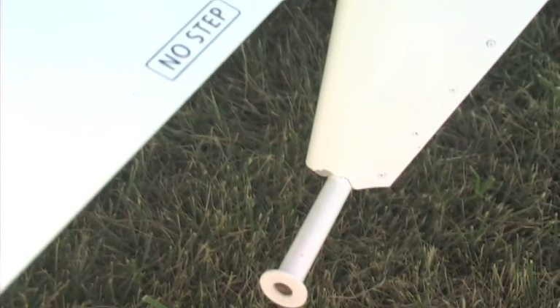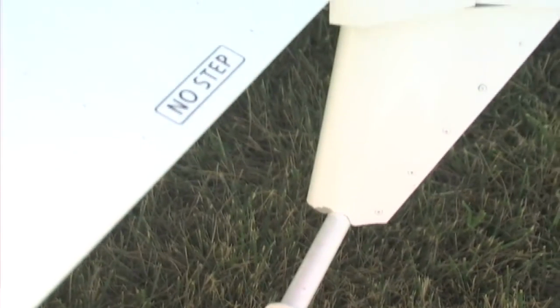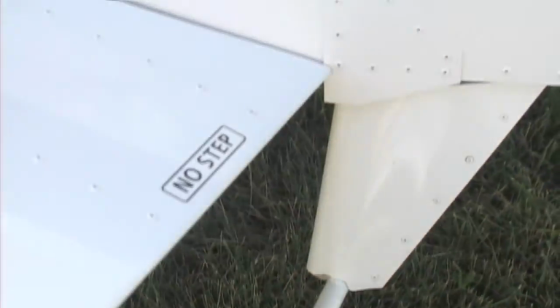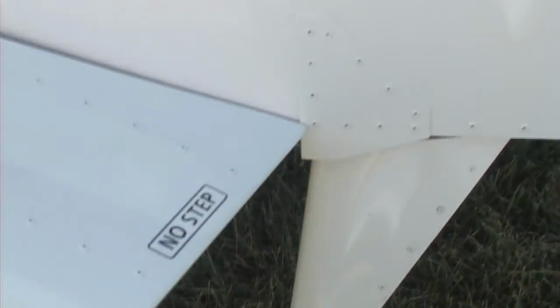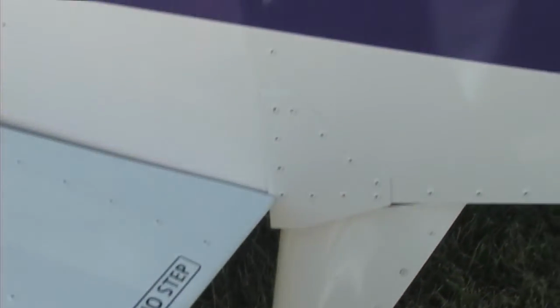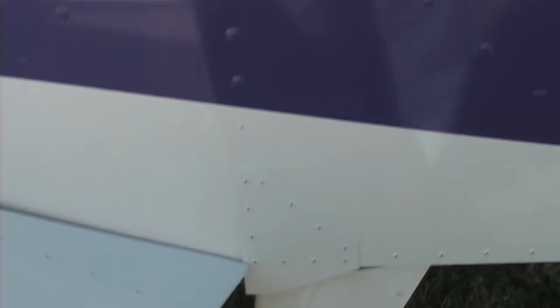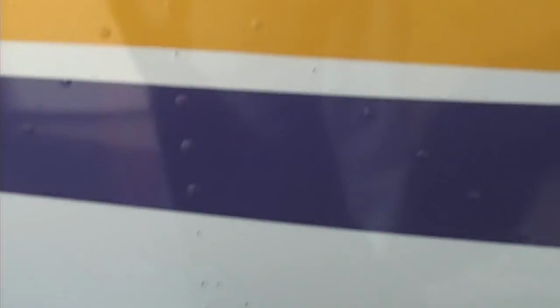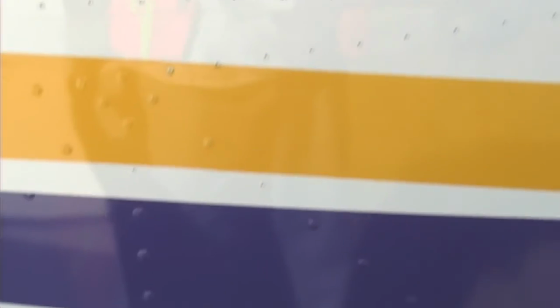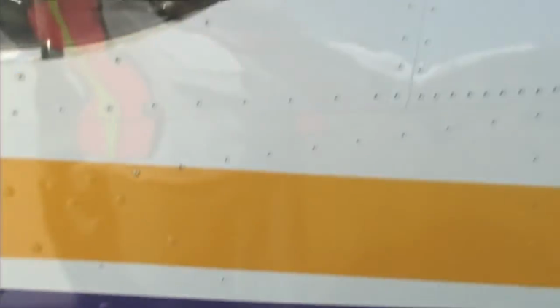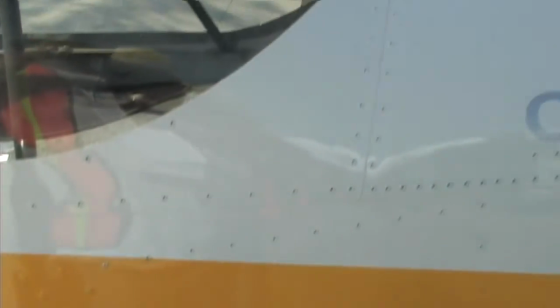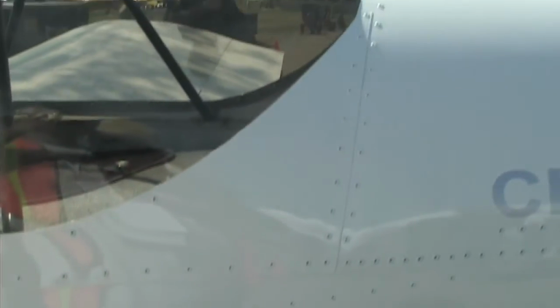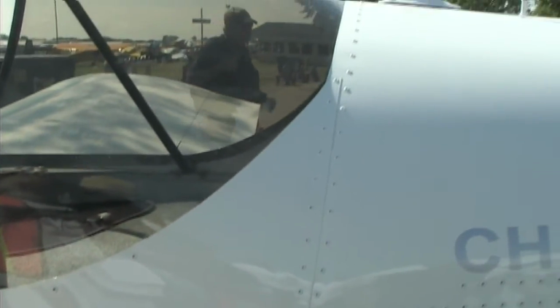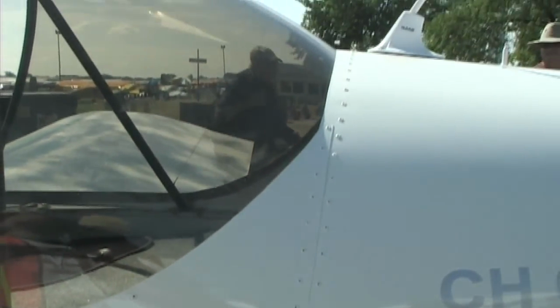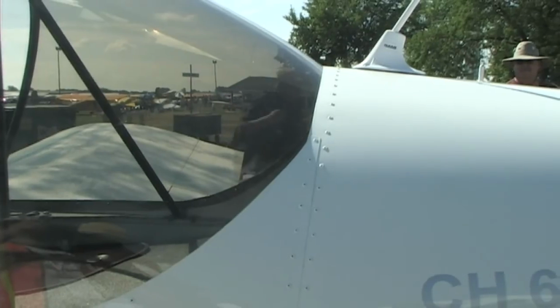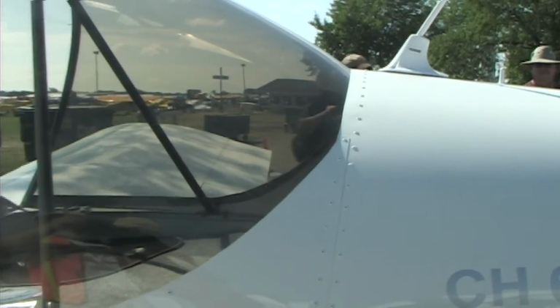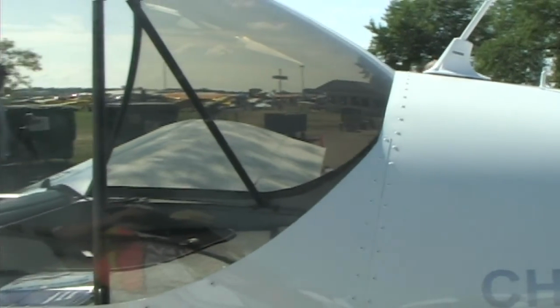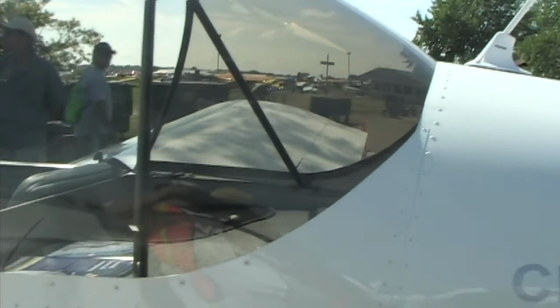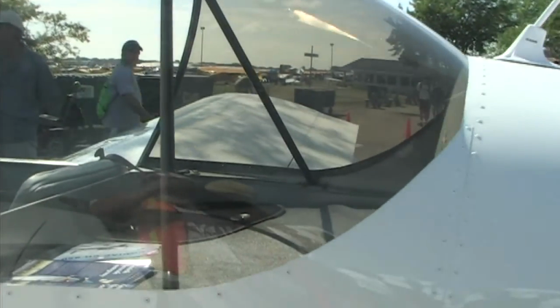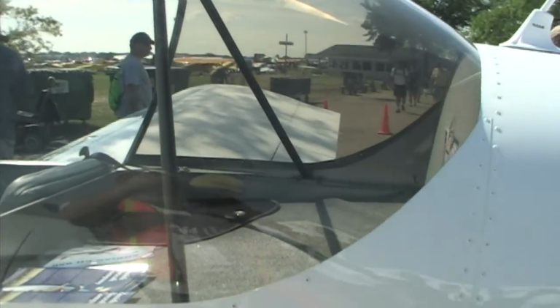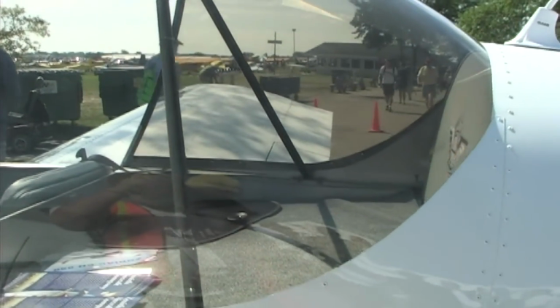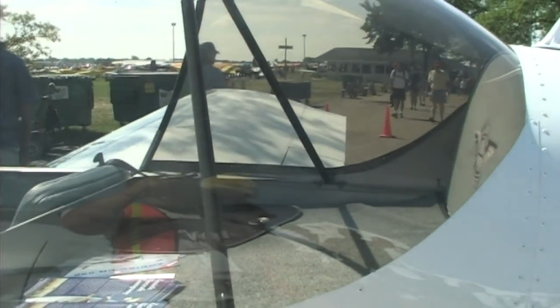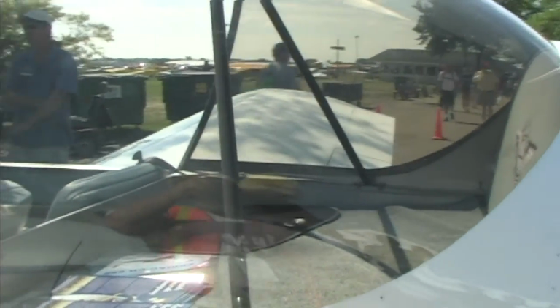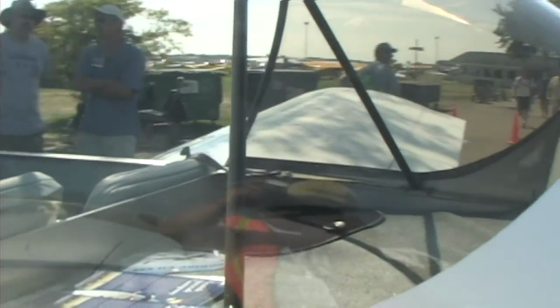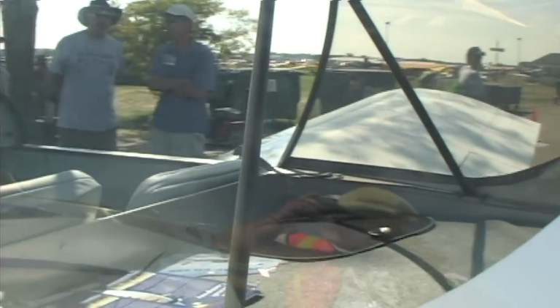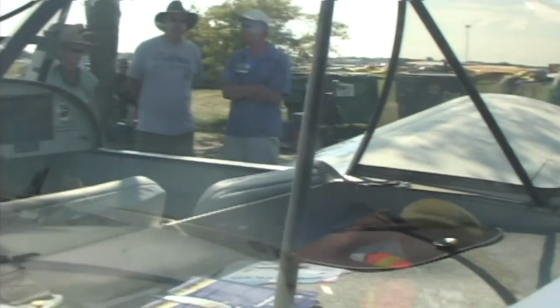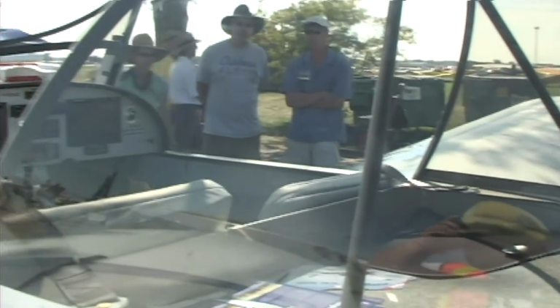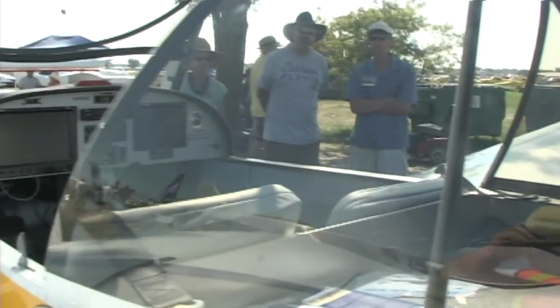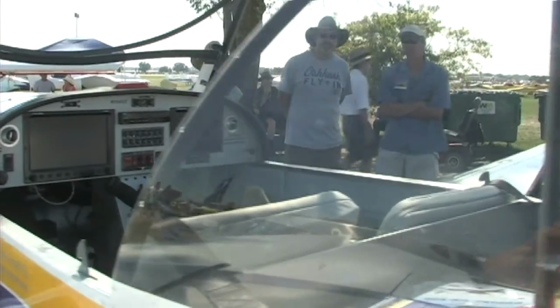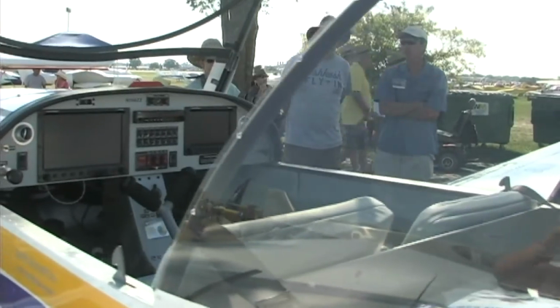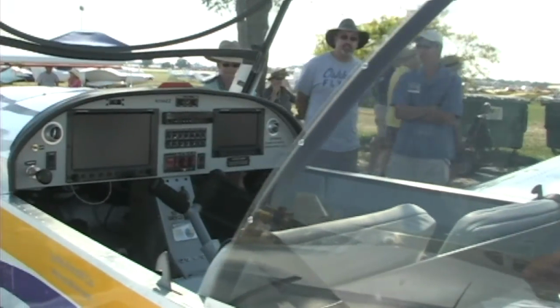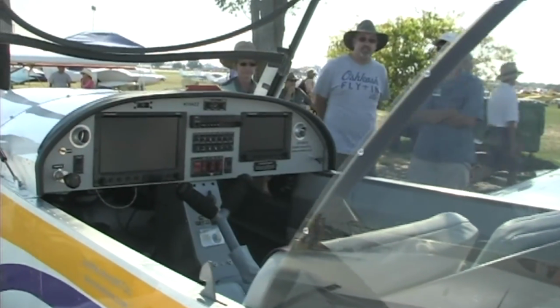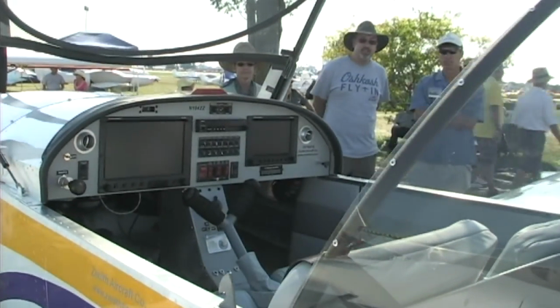It'll climb over a thousand feet a minute, and you can get it to cruise about 138 miles an hour. Now, I think you said on this one we're using the UL Power engine, this particular model we're in front of, and I think you said it had 130 horsepower? Yes, 130 horsepower. It's fuel injection and it's direct drive.